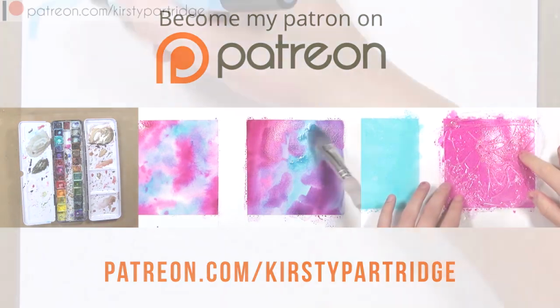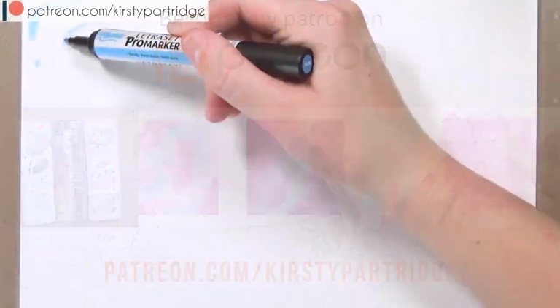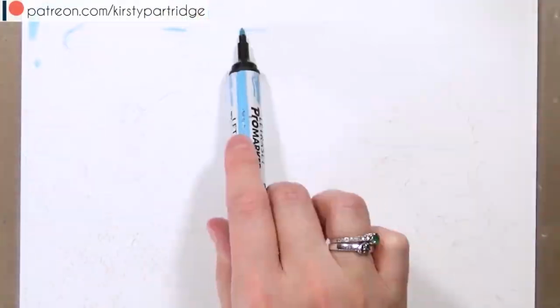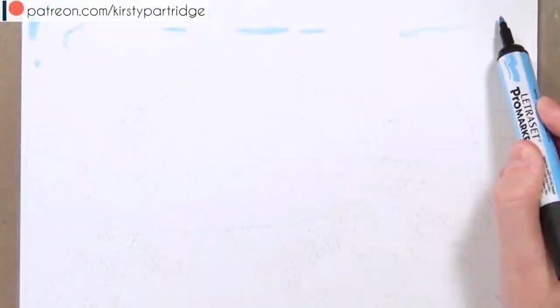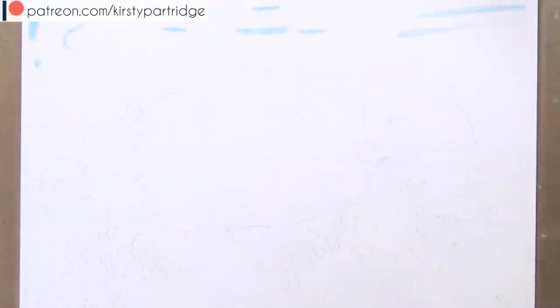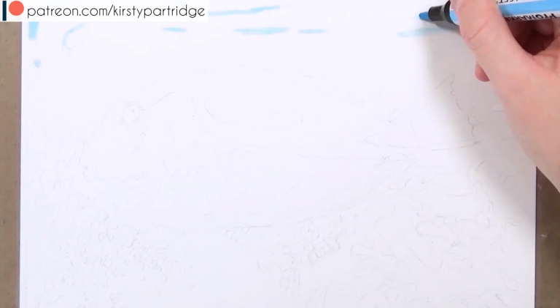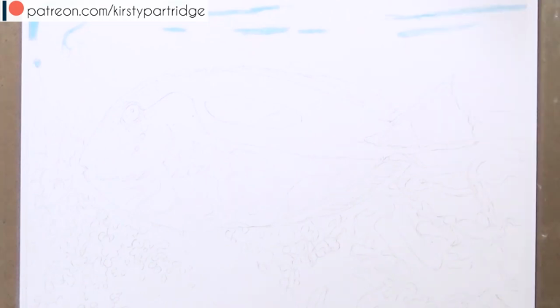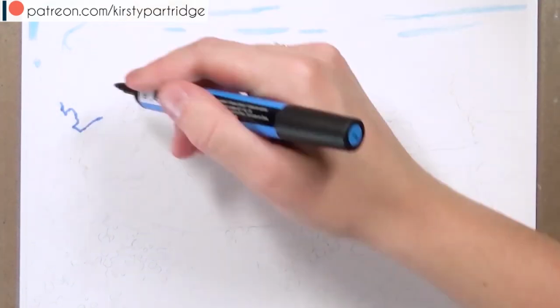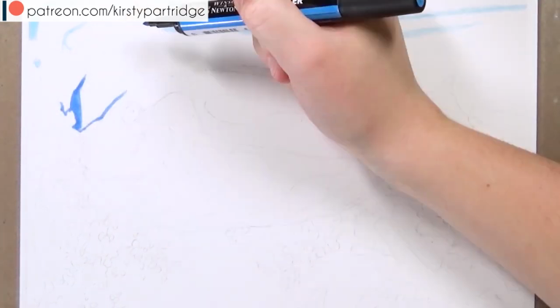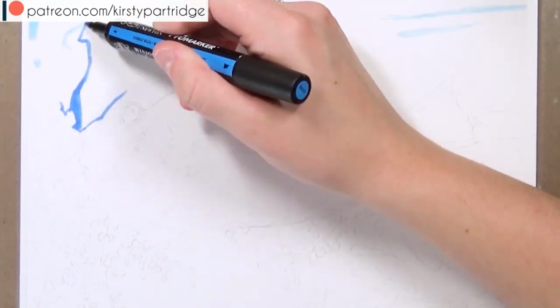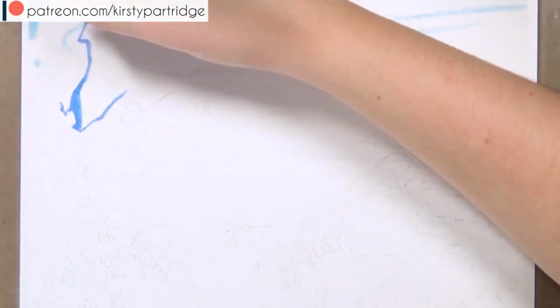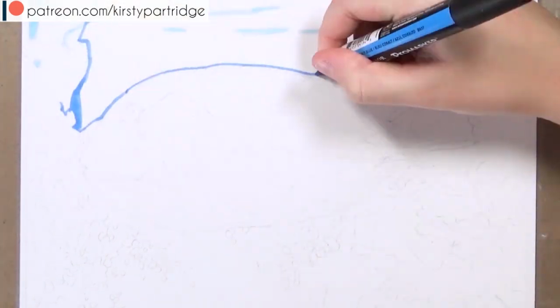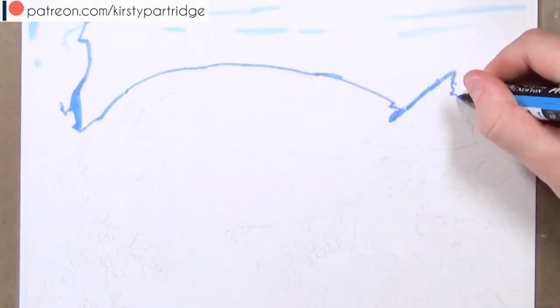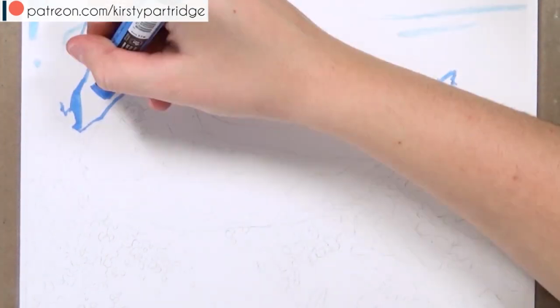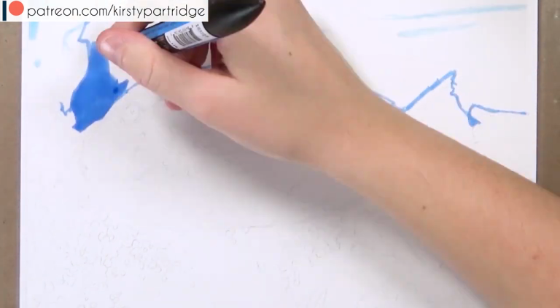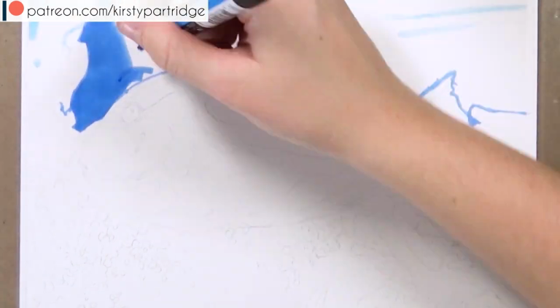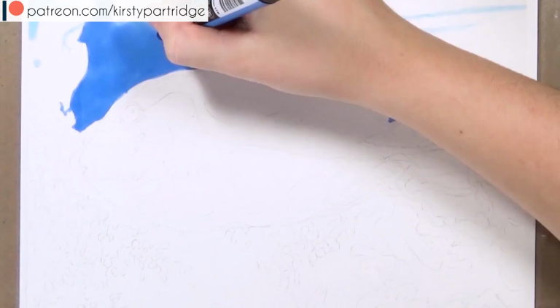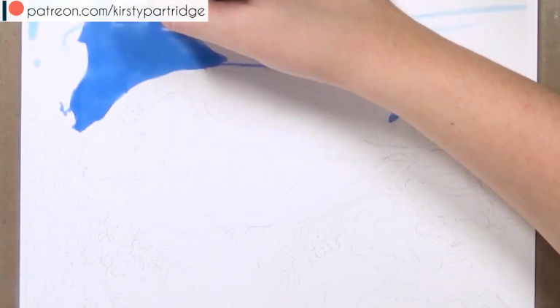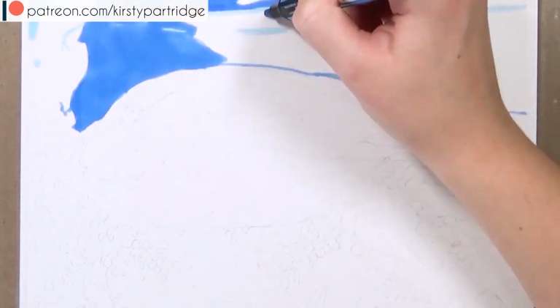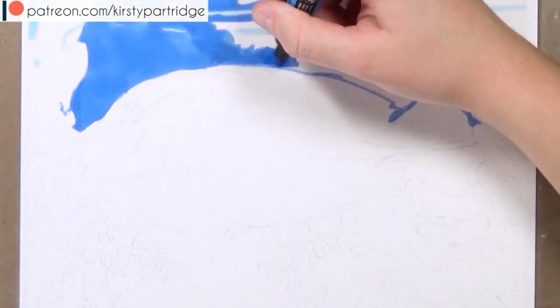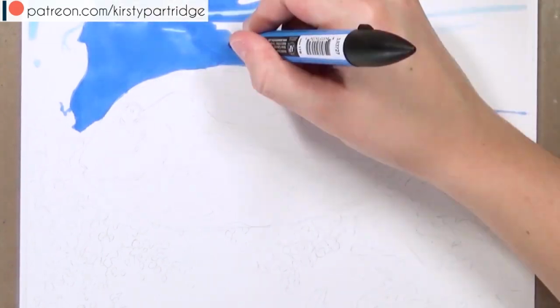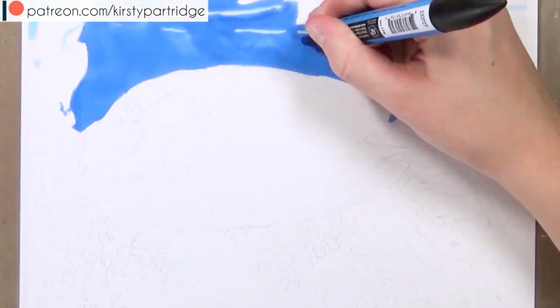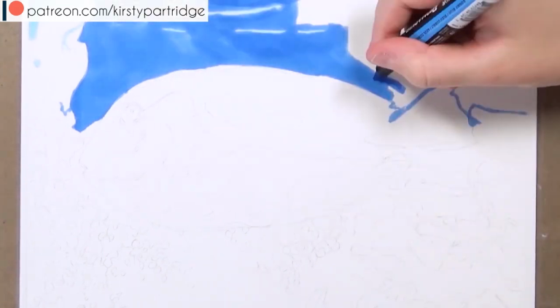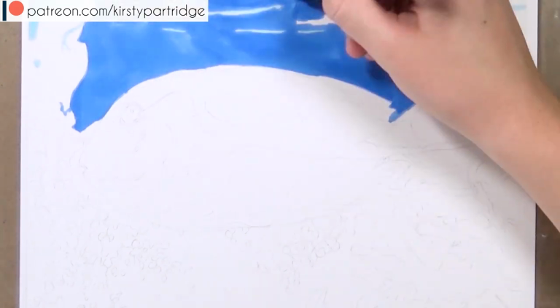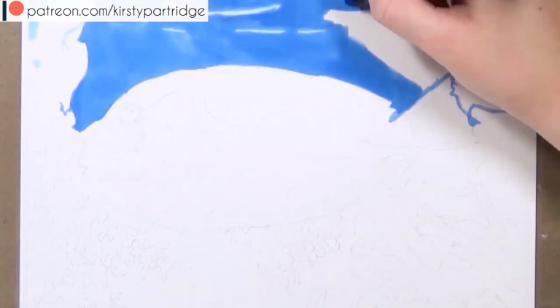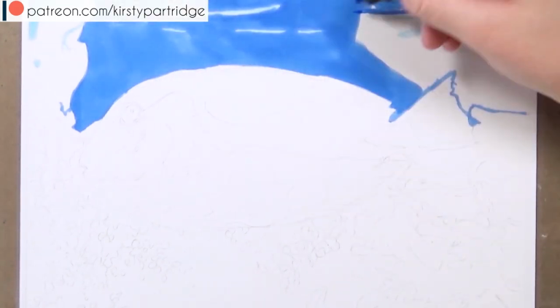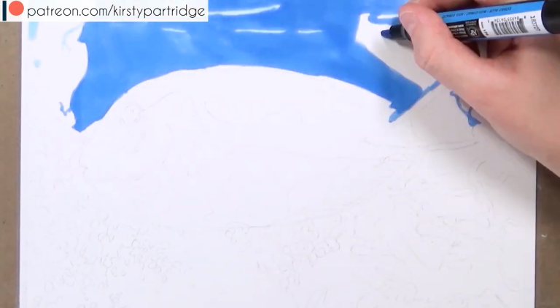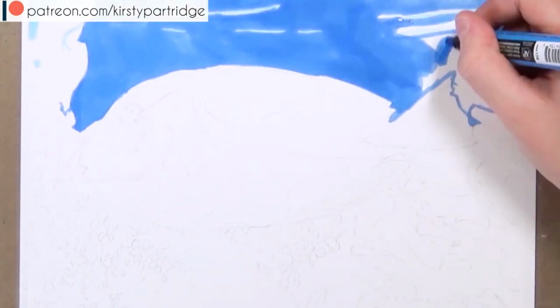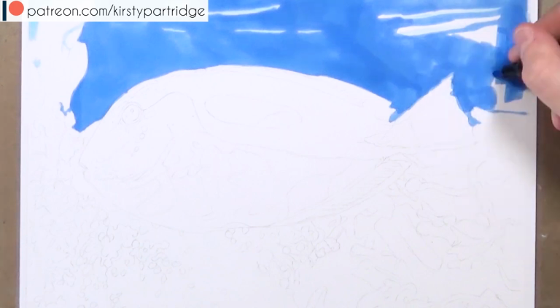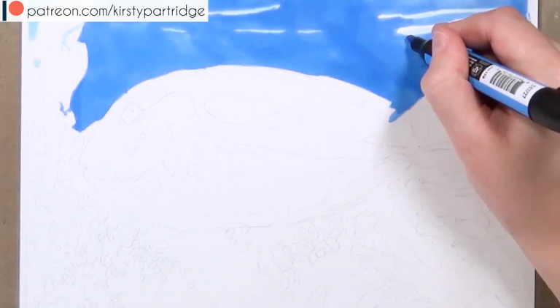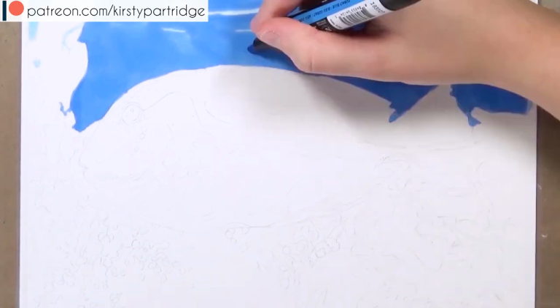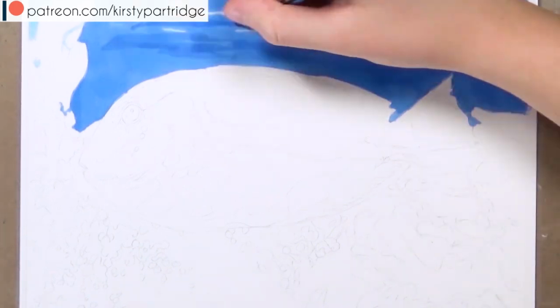I've got lots of tutorial series for drawing animals, drawing portraits, in colored pencil, markers, graphite pencil, and watercolors. So if you do want to improve your drawings then I really recommend checking that out and joining me over there.